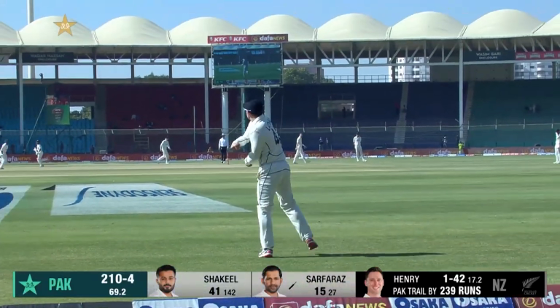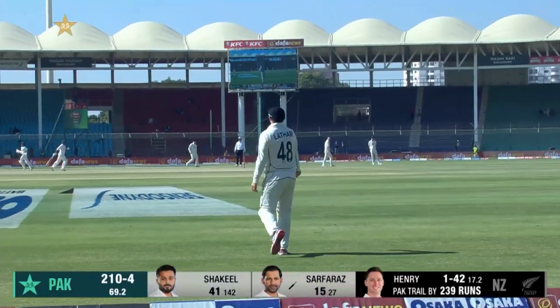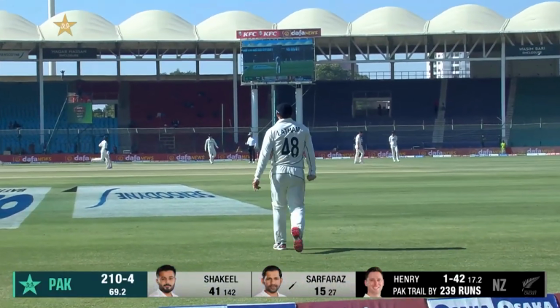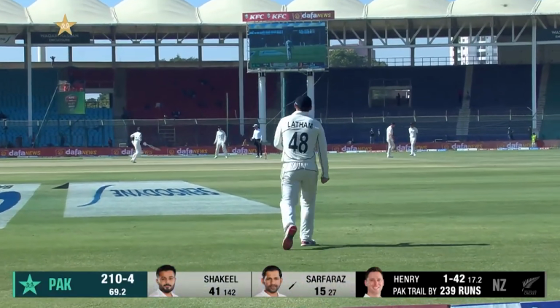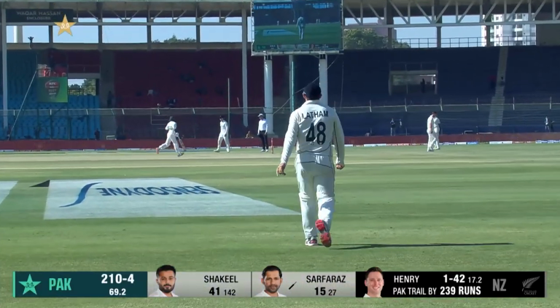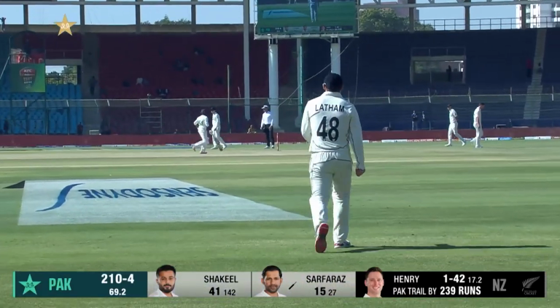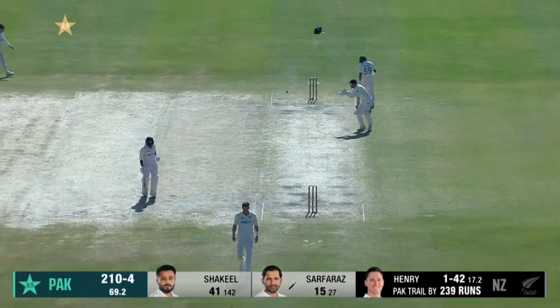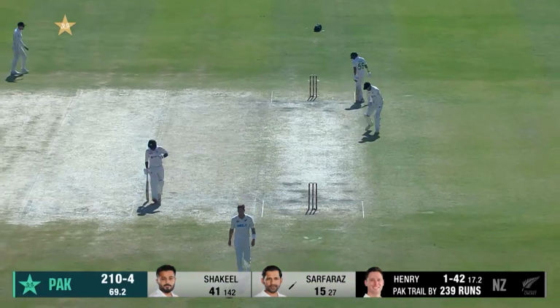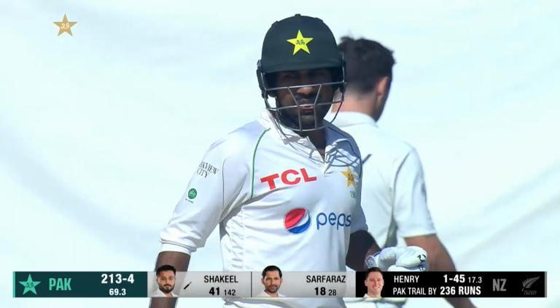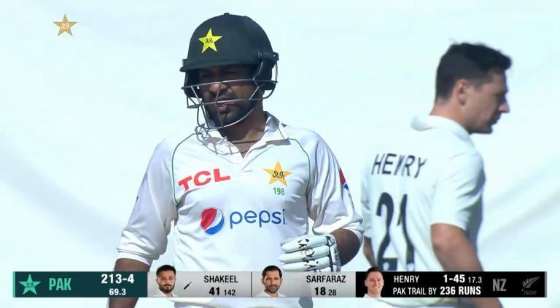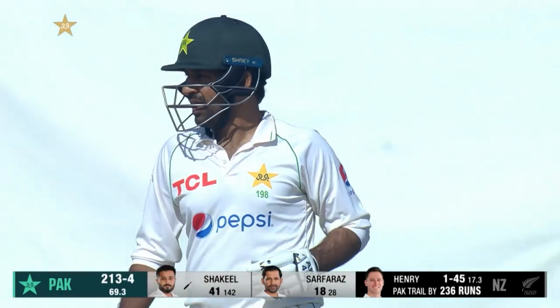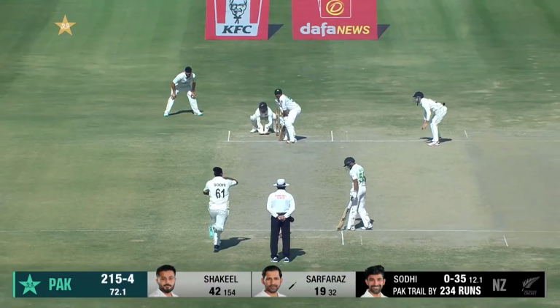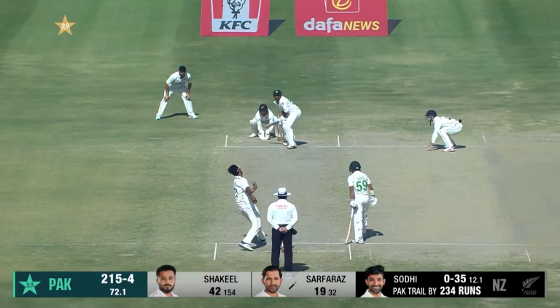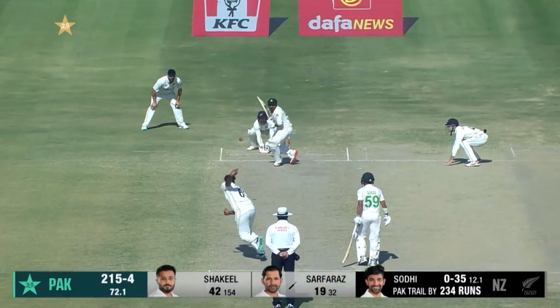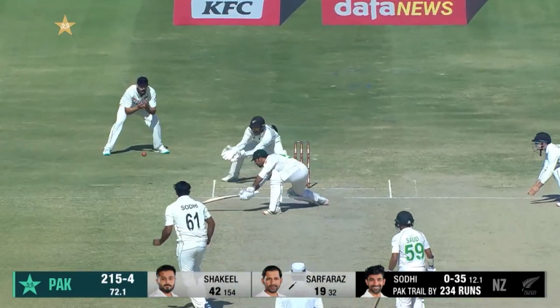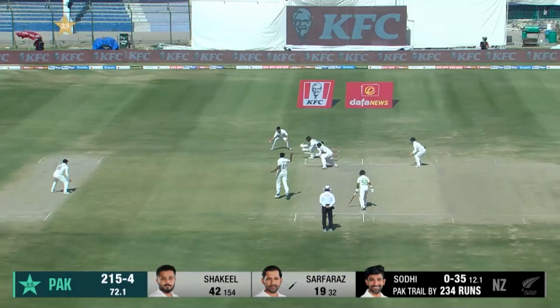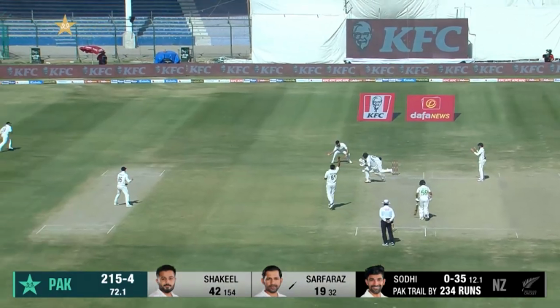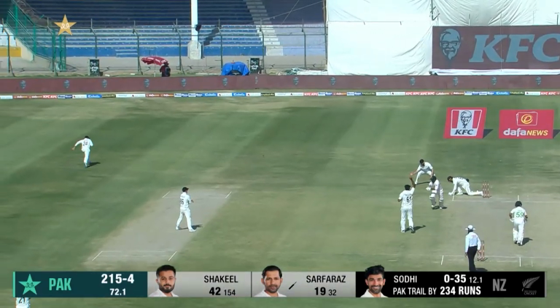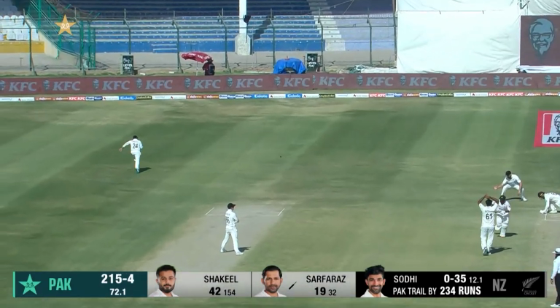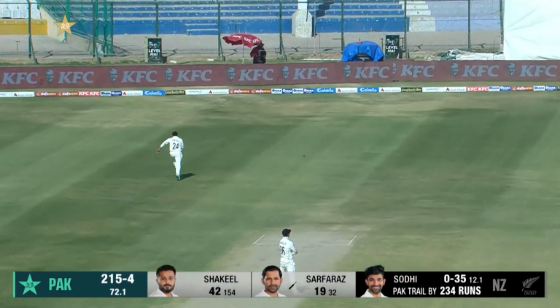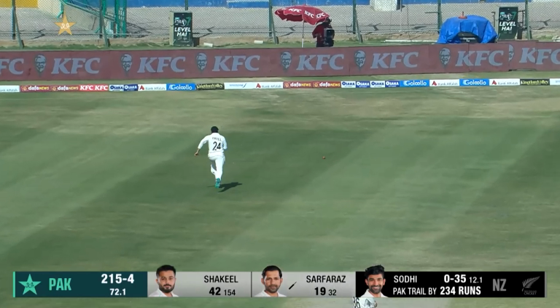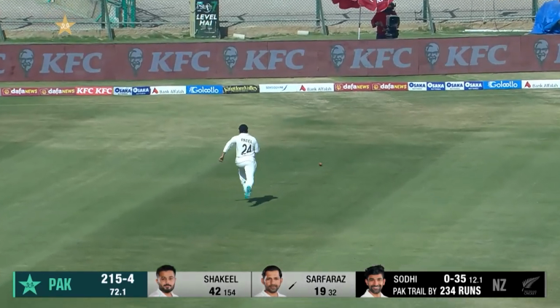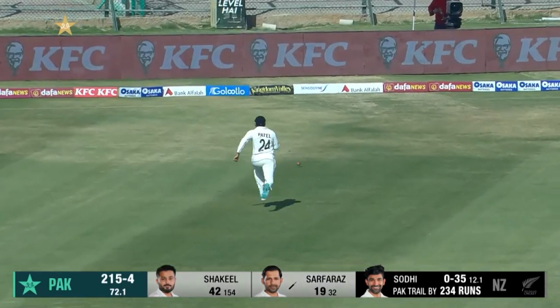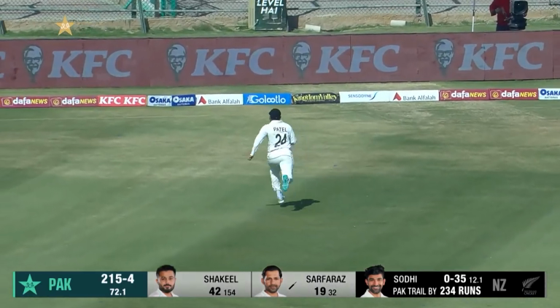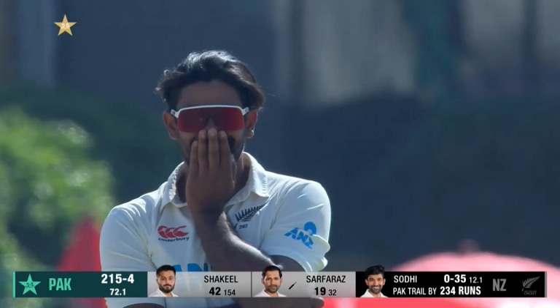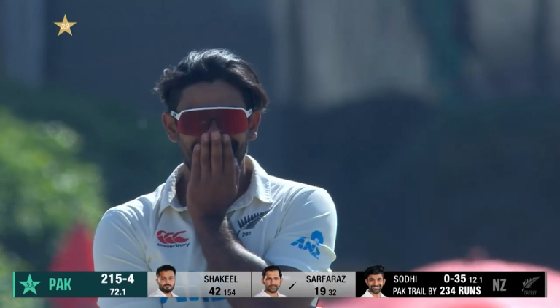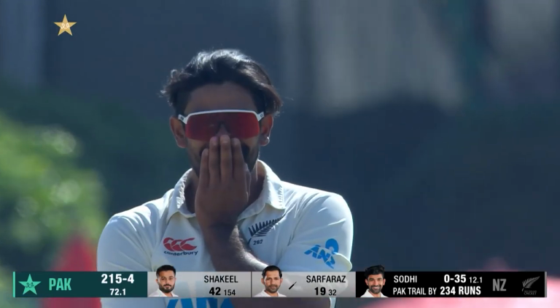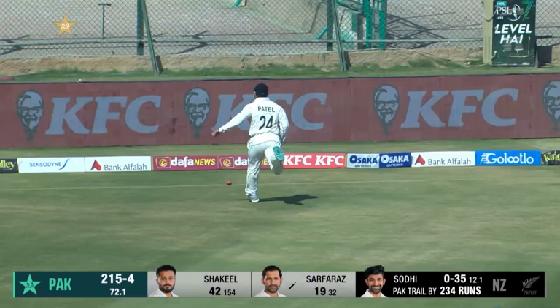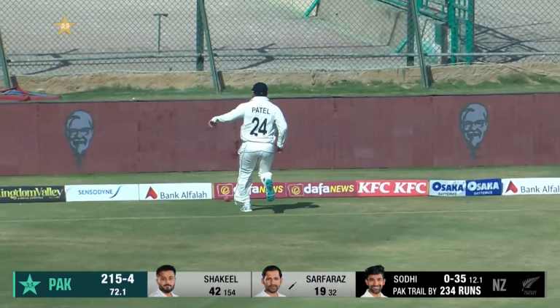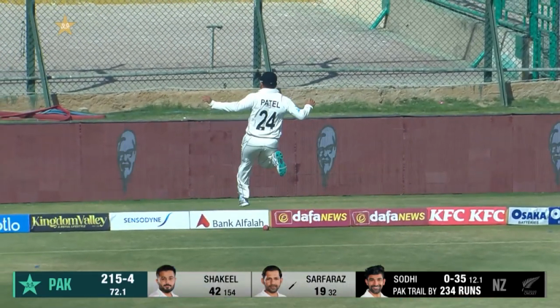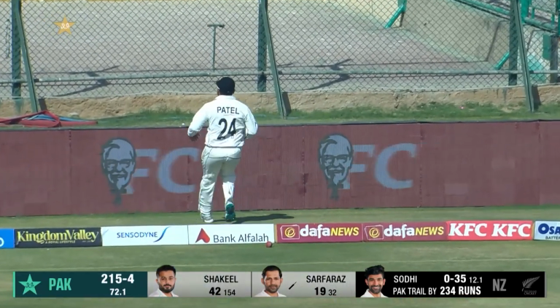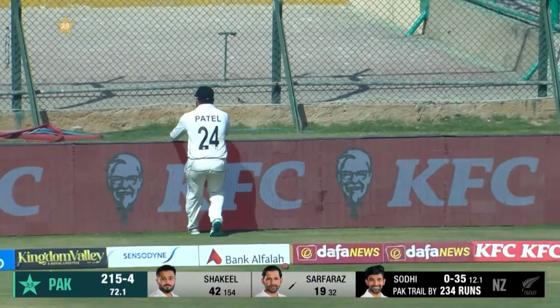Latham will clean up — Serfraz picks up three. Down the track and he's done really well to get bat on that — edge of the bat and it does go to the boundary.